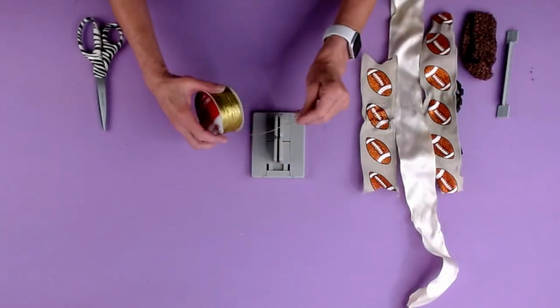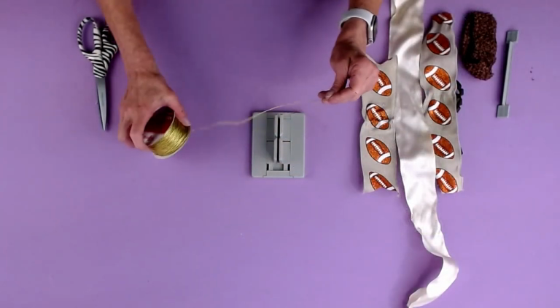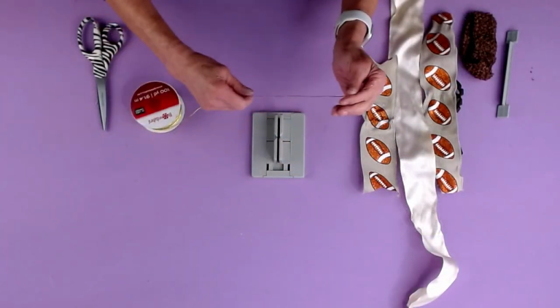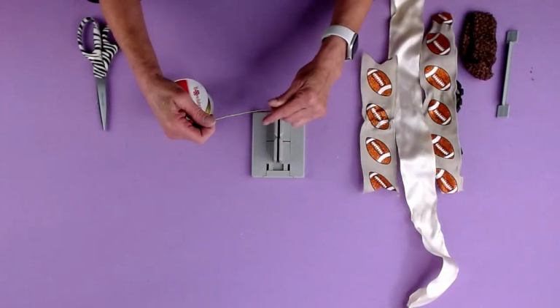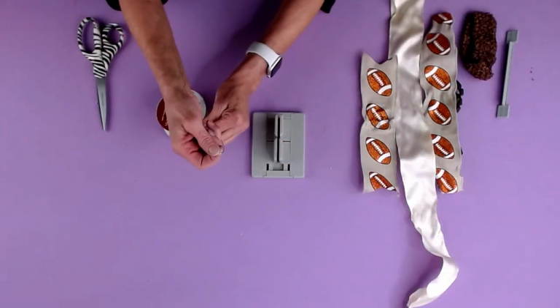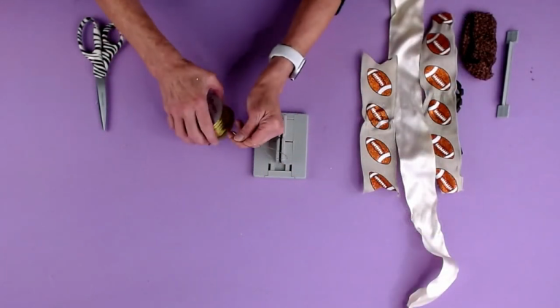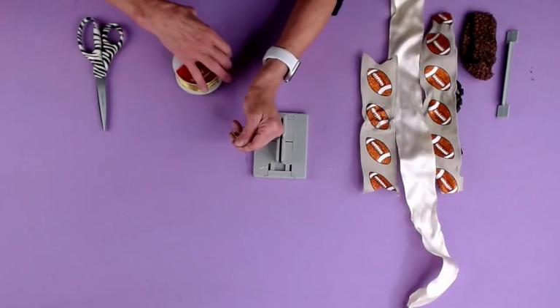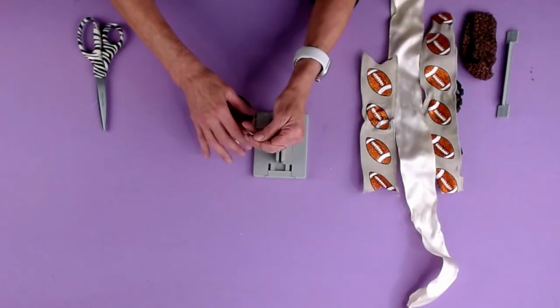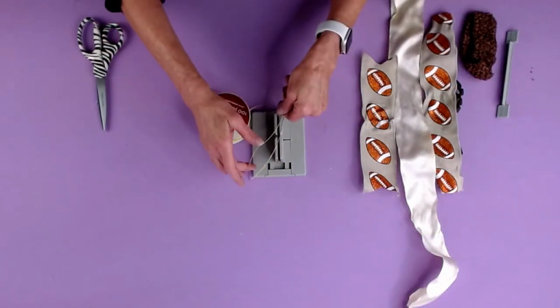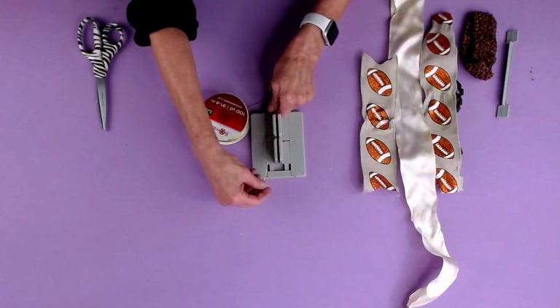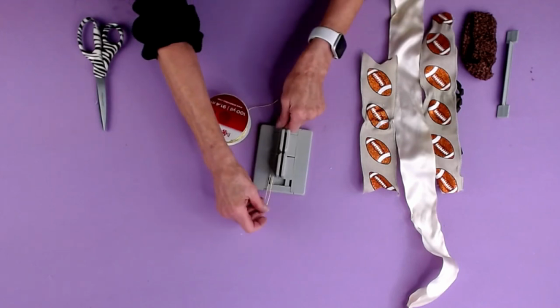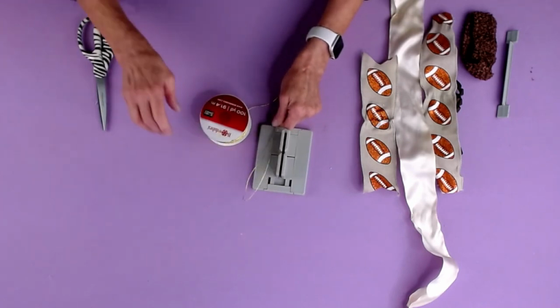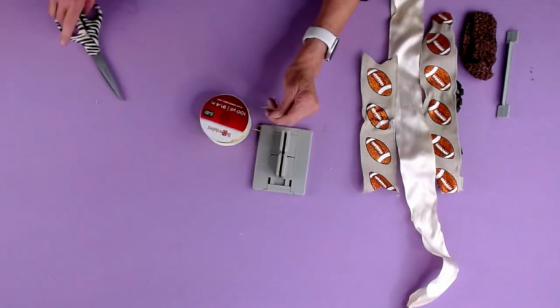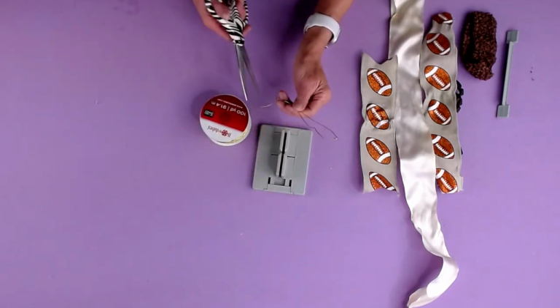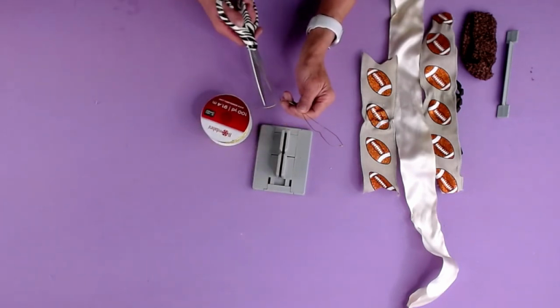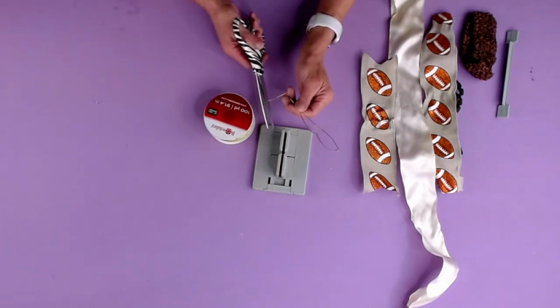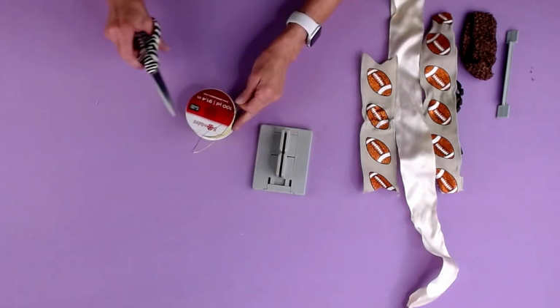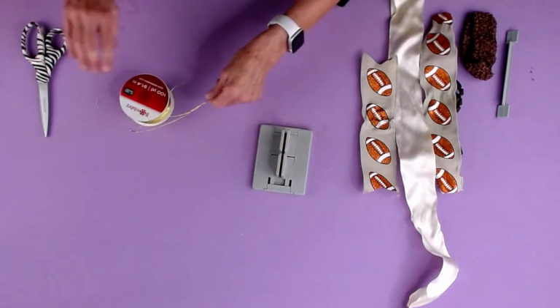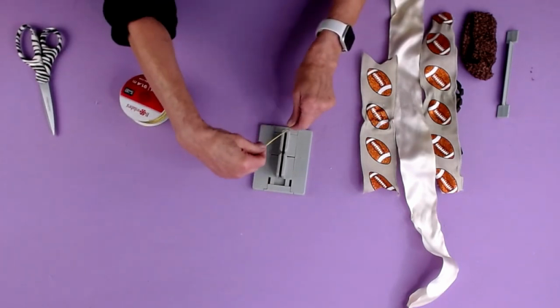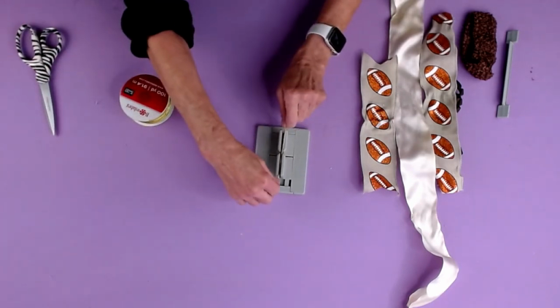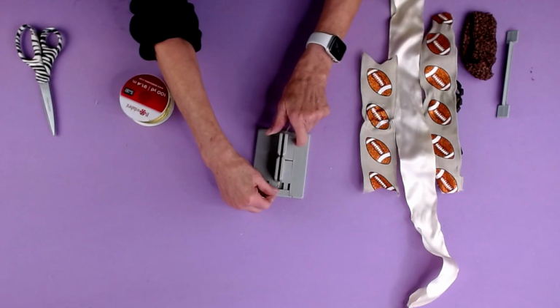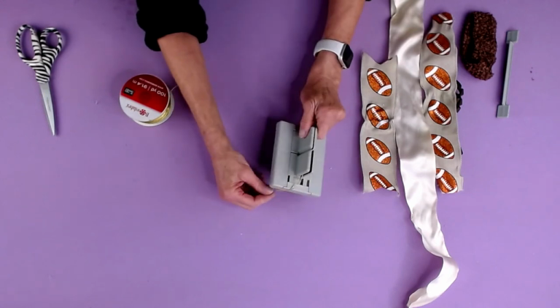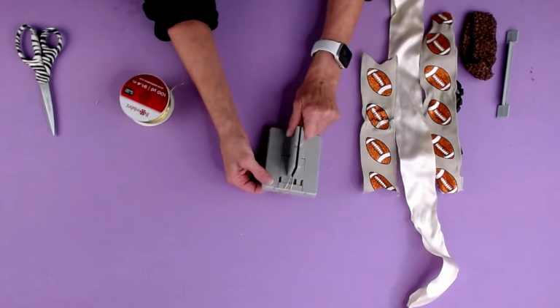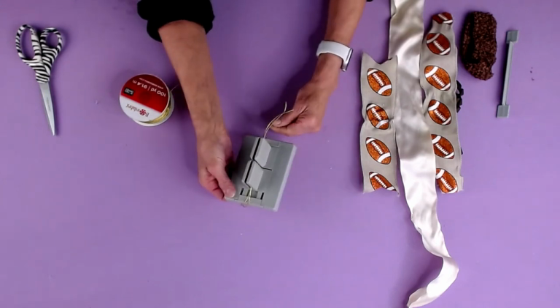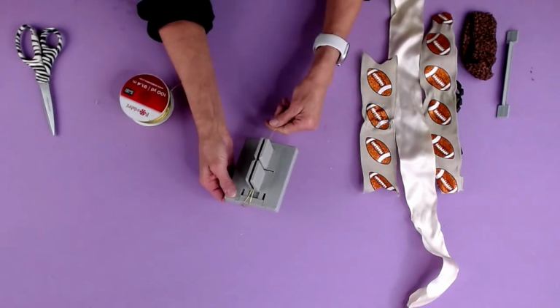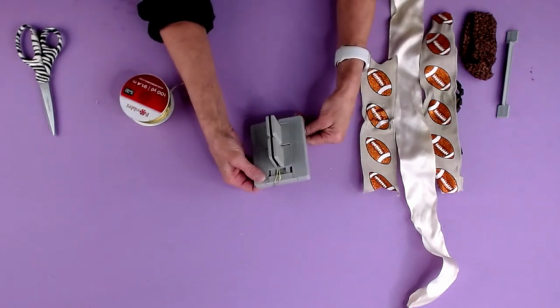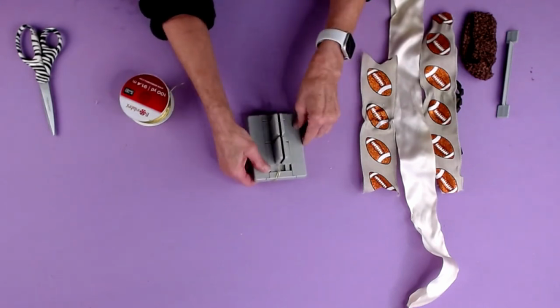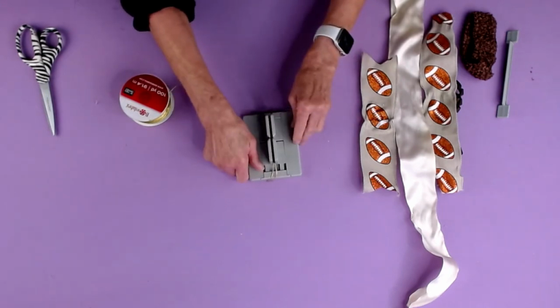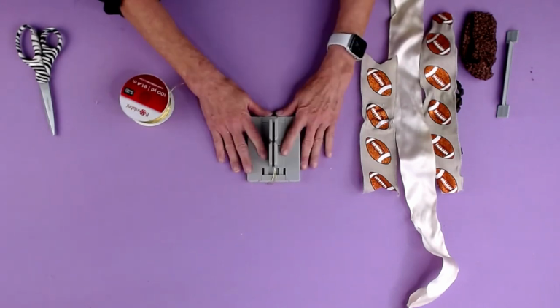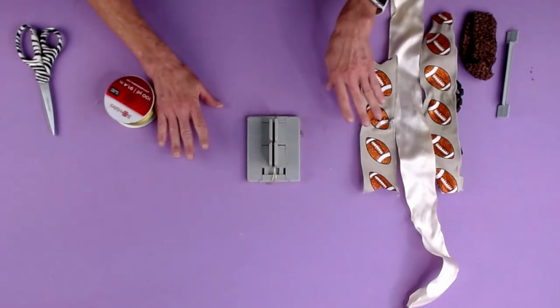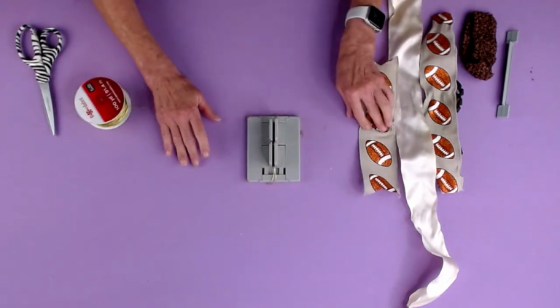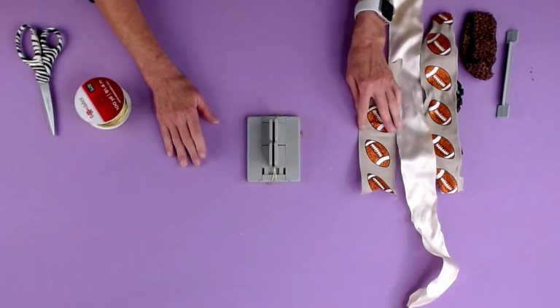The first thing I'm gonna do is take my Bowdabra bow wire. I kind of fold it in half and eye it as to how much I need to cover the mini, to cover it, and just tuck the ends underneath so they stay out of my way while I'm creating my bow.